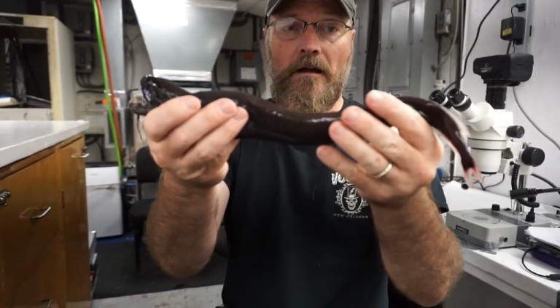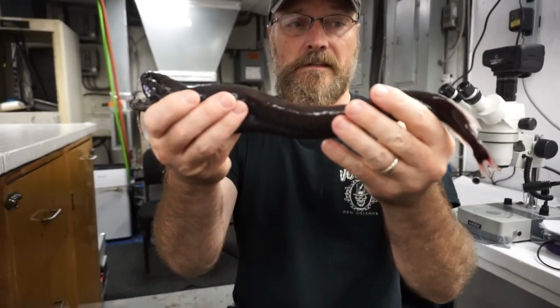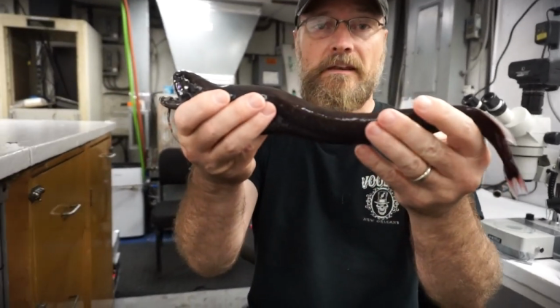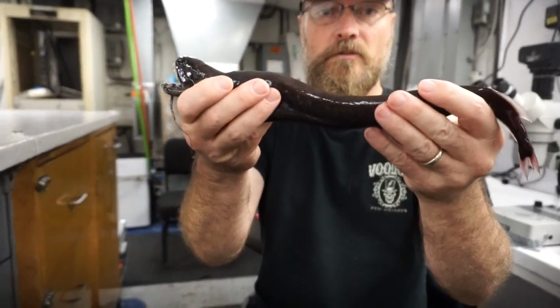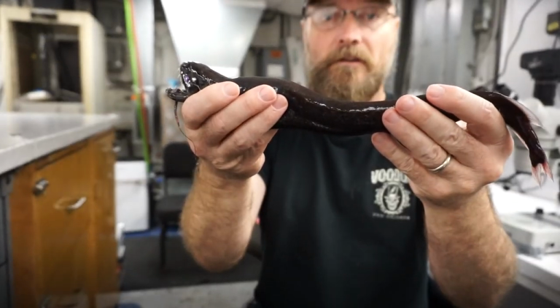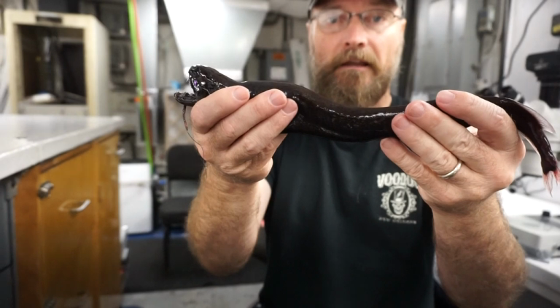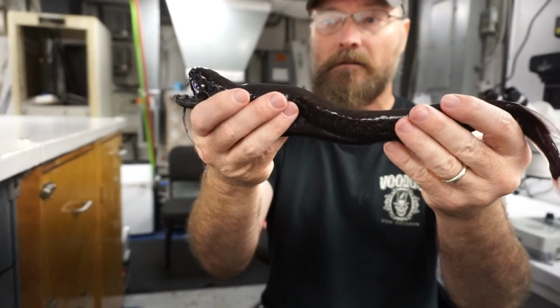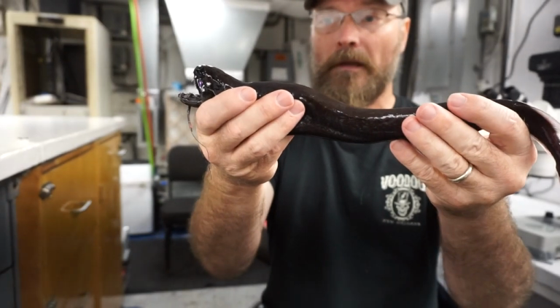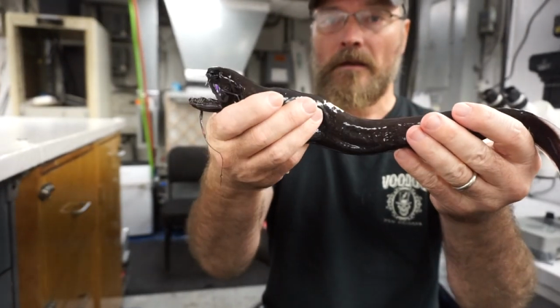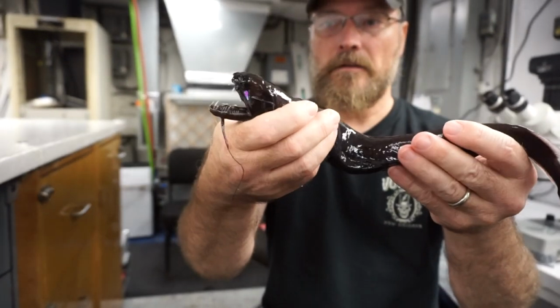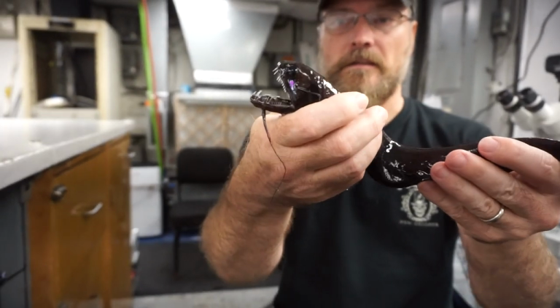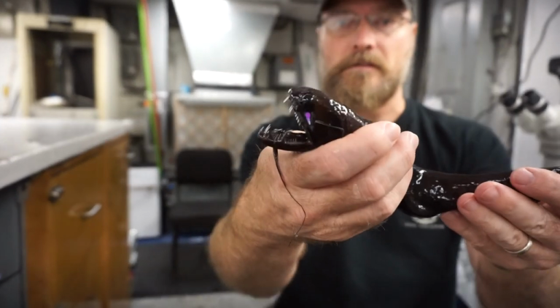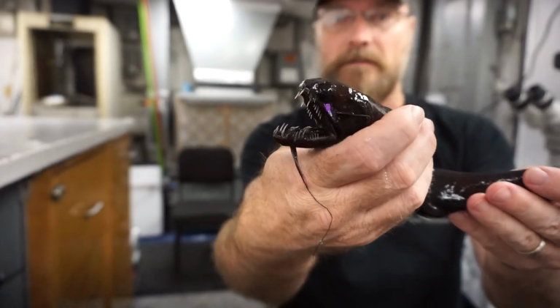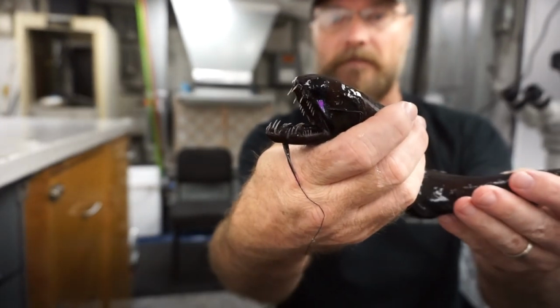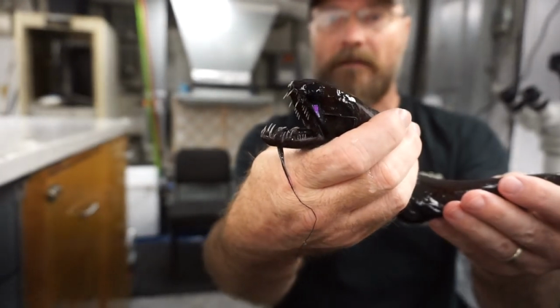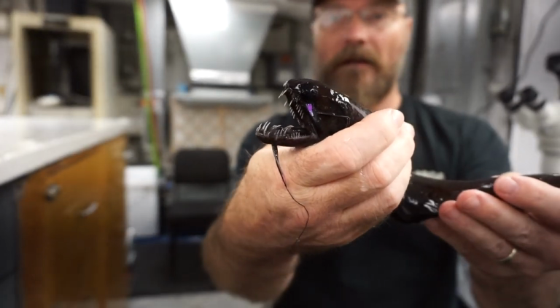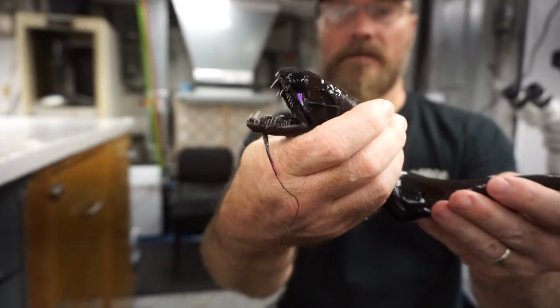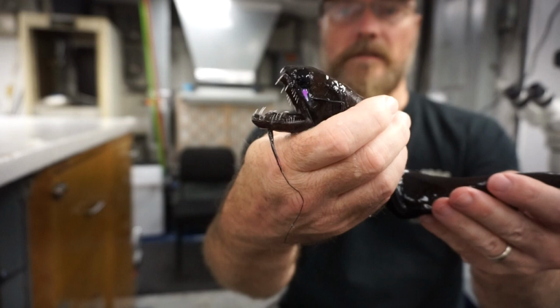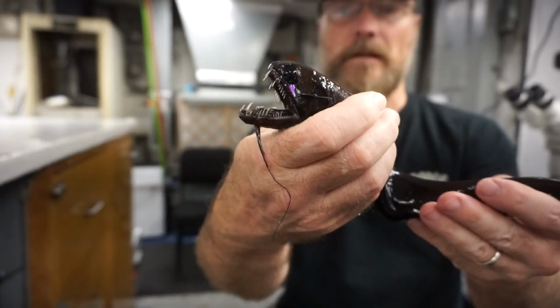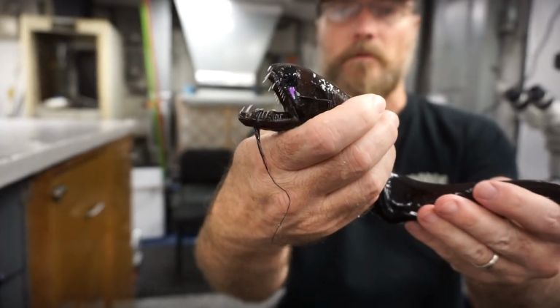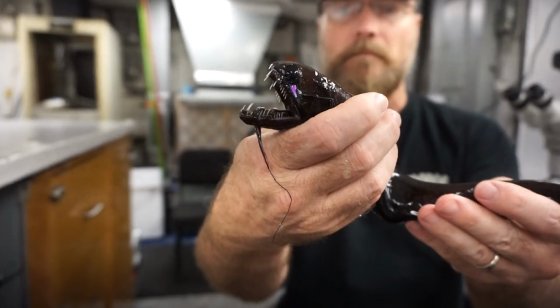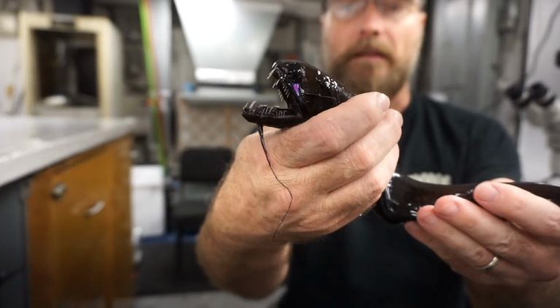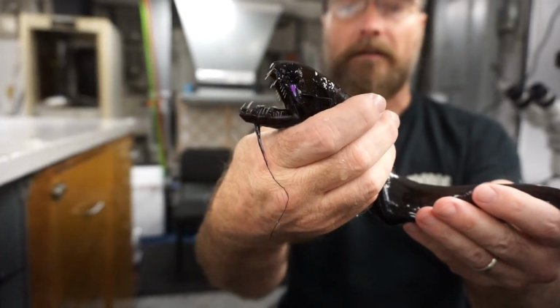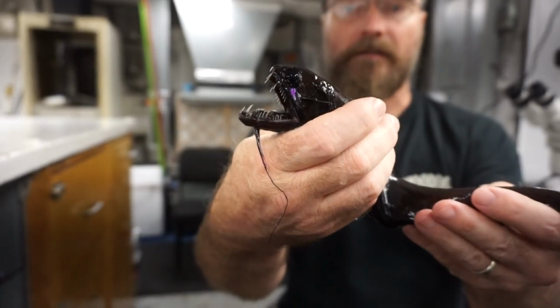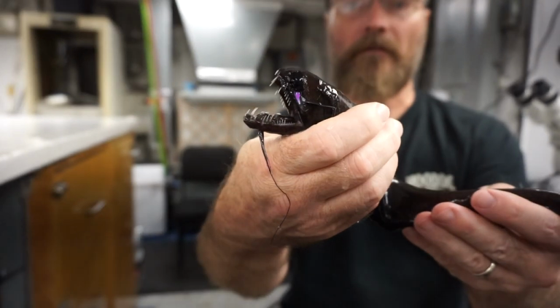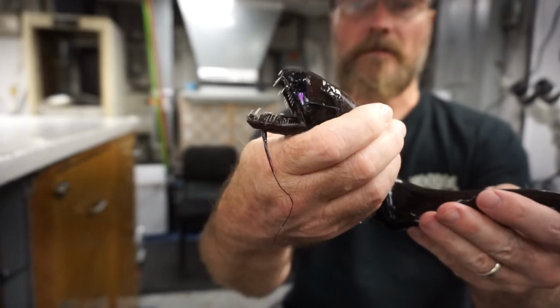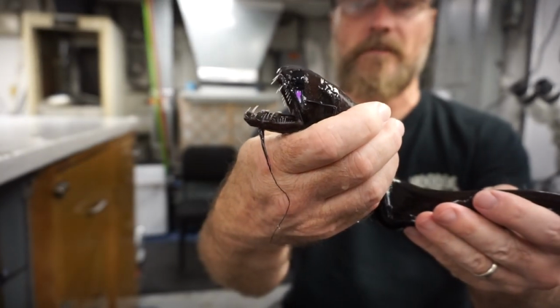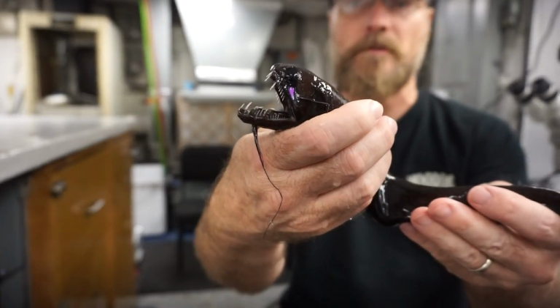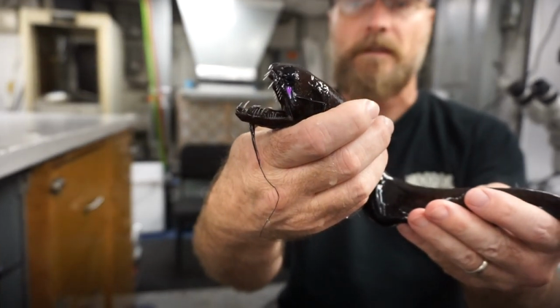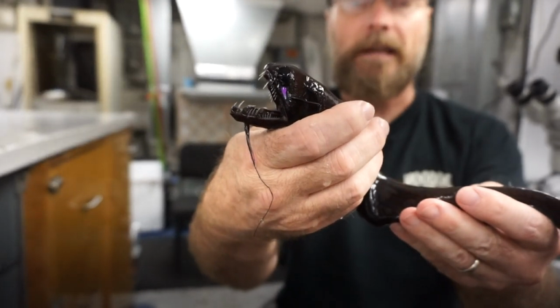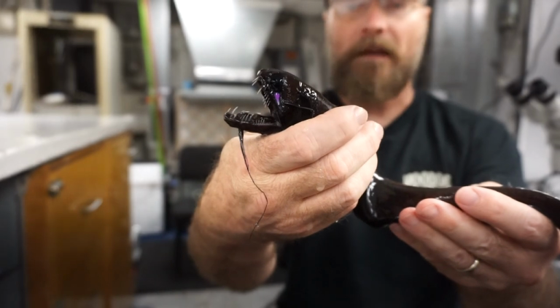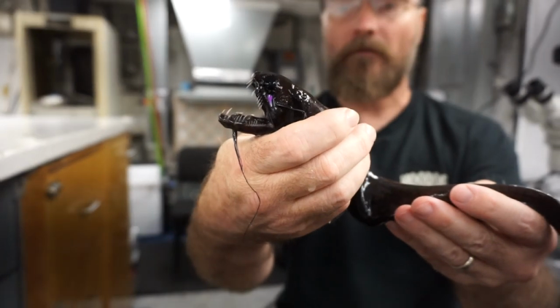This is a thread-thin dragonfish, Echiostoma barbatum. You can see they've got this great set of teeth. You also notice that brightly colored organ behind the eye — that is a photophore. This fish produces light from that photophore.